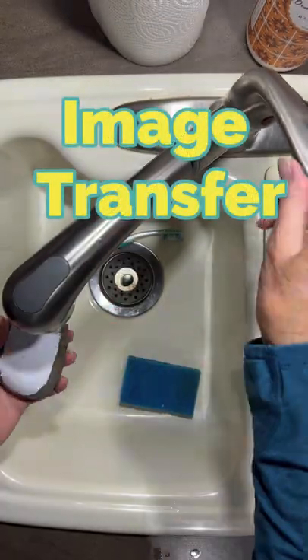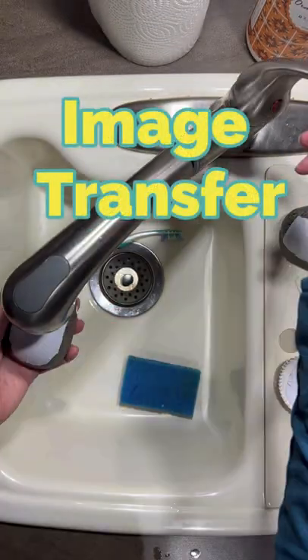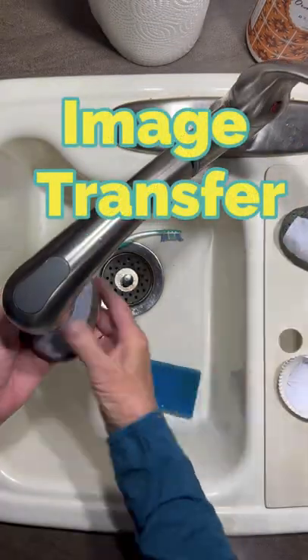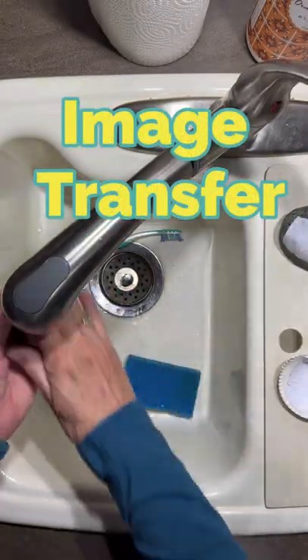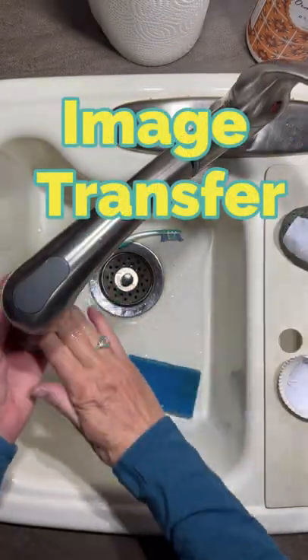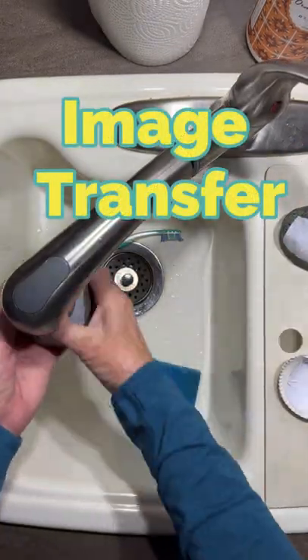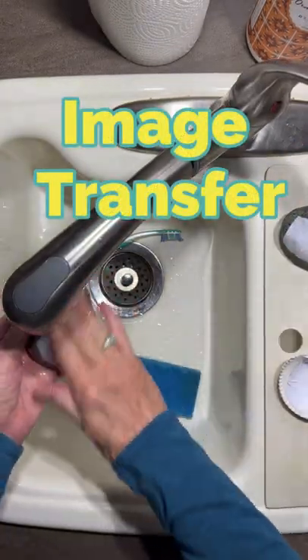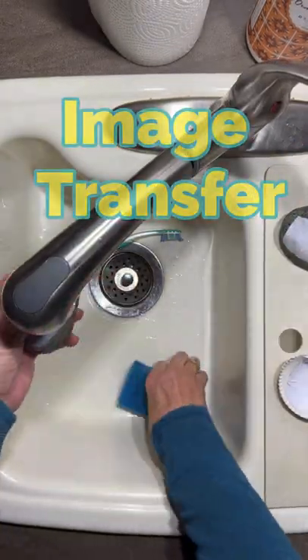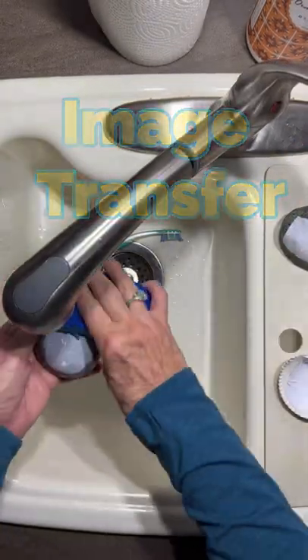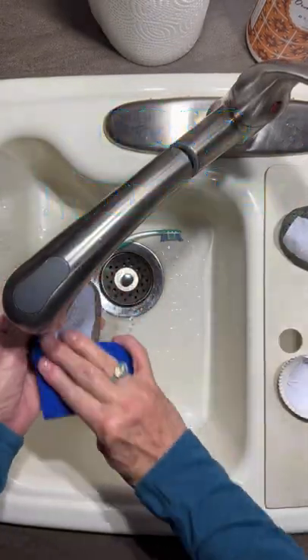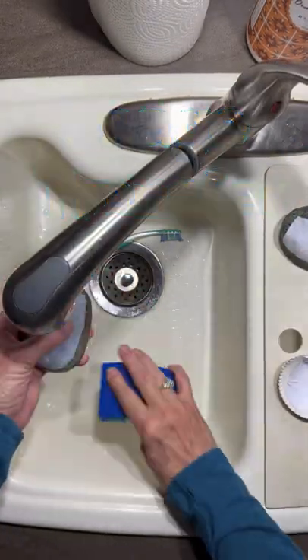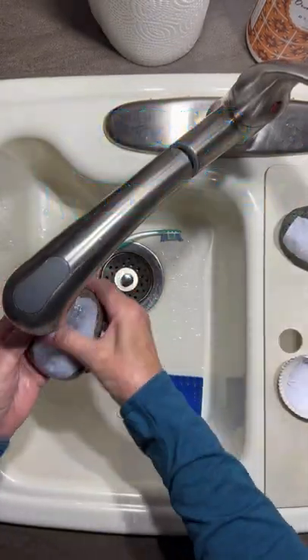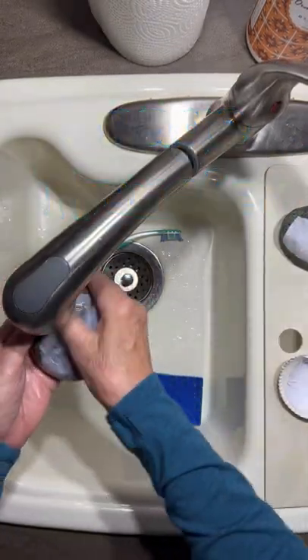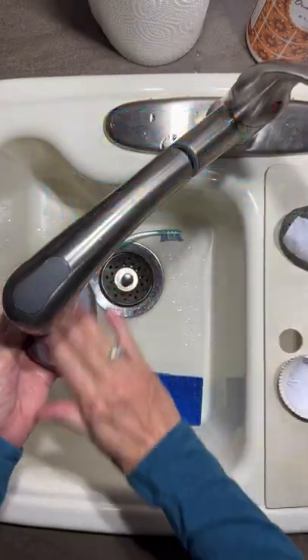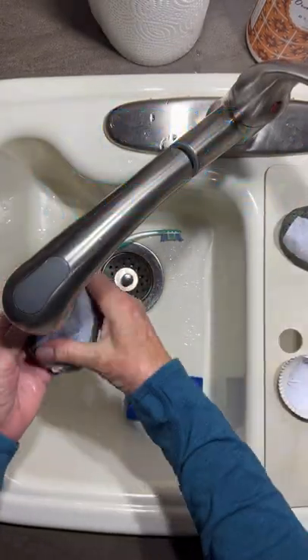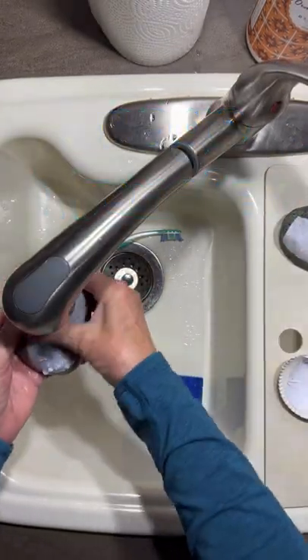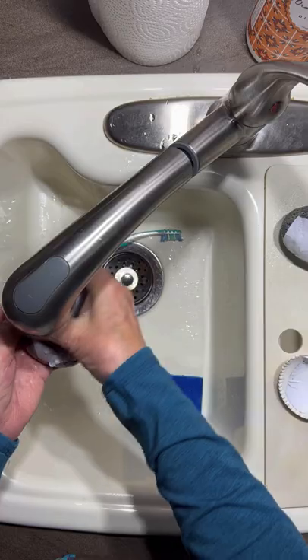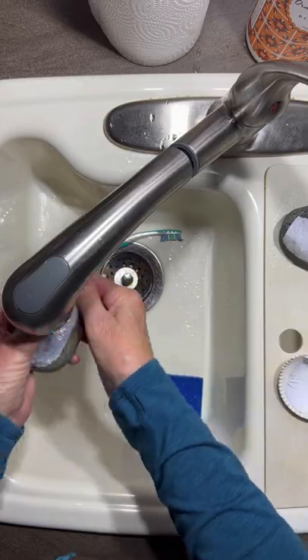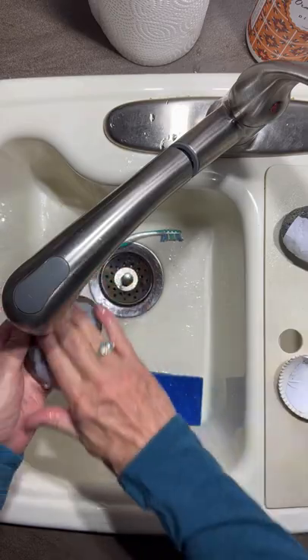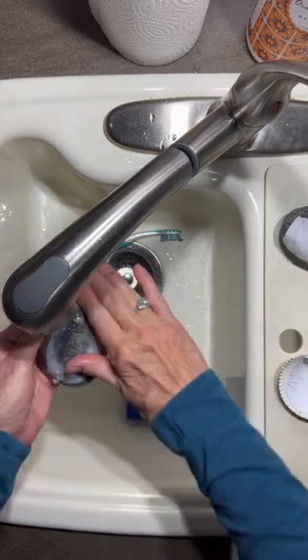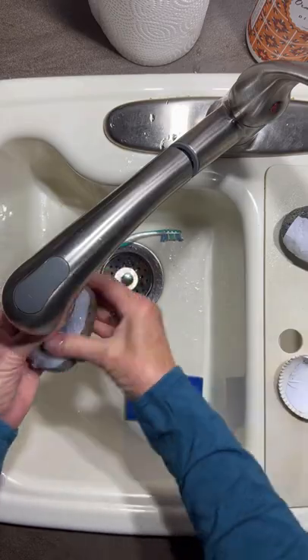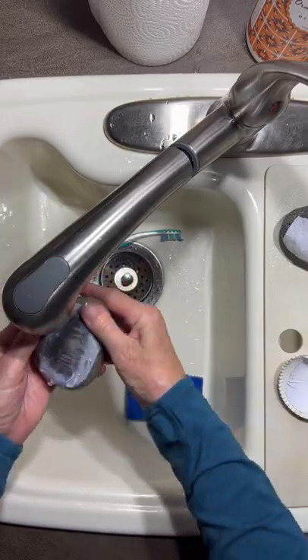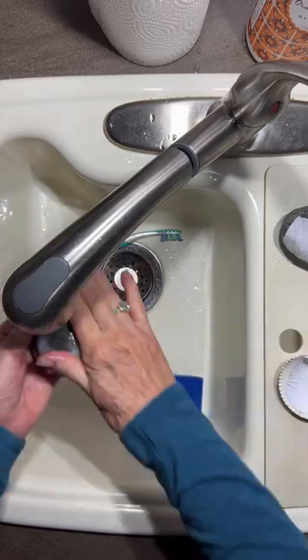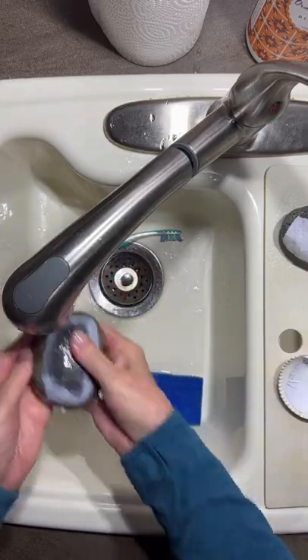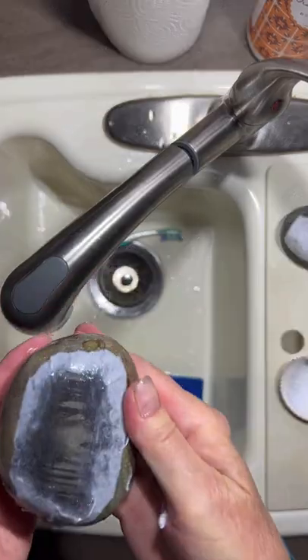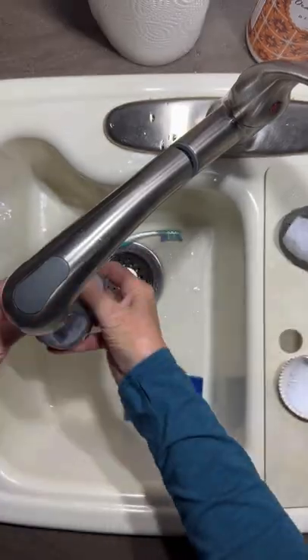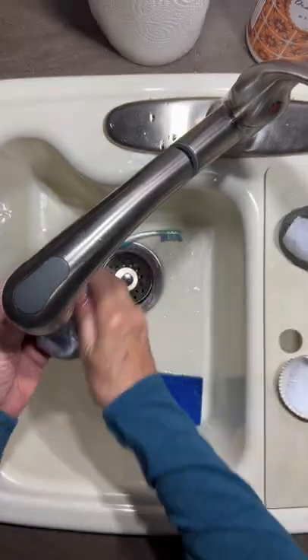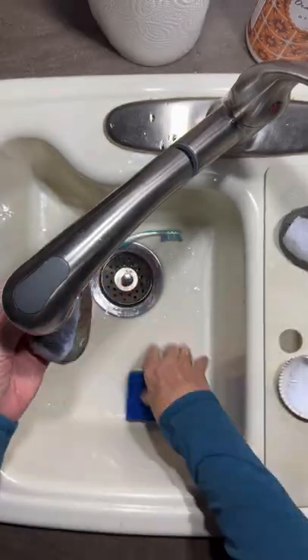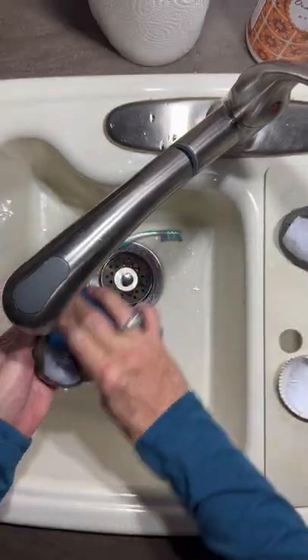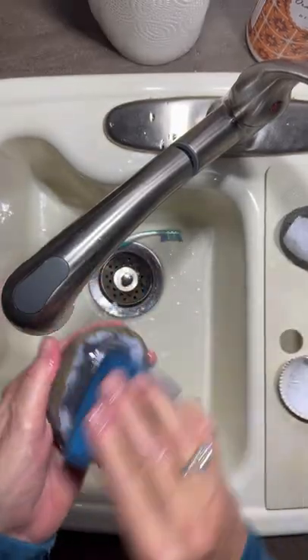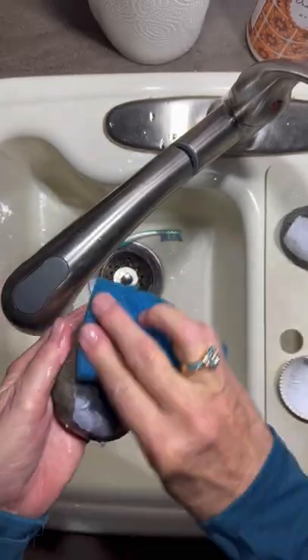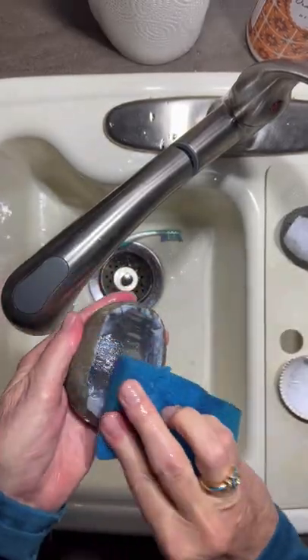Hi everyone. Right now I'm experimenting with photo transfers onto rocks and shells.